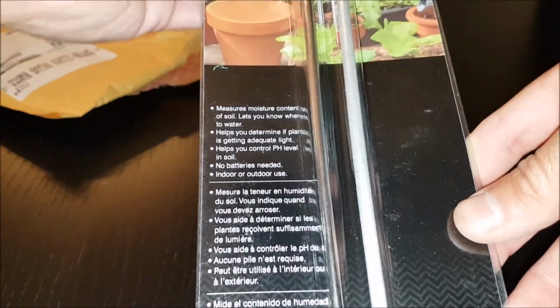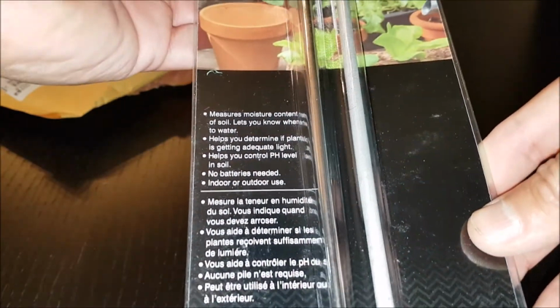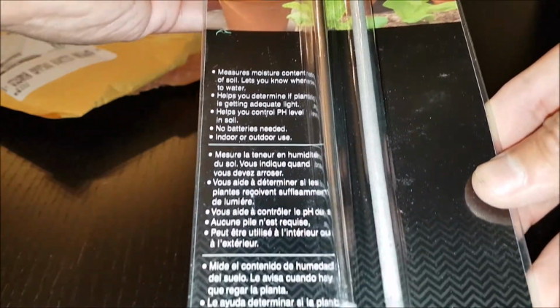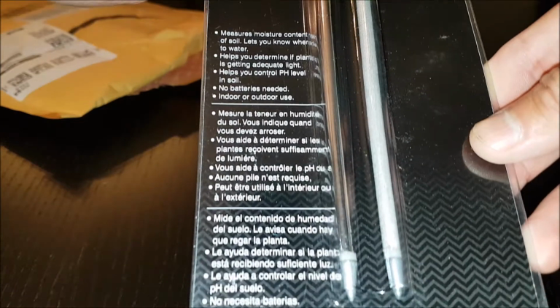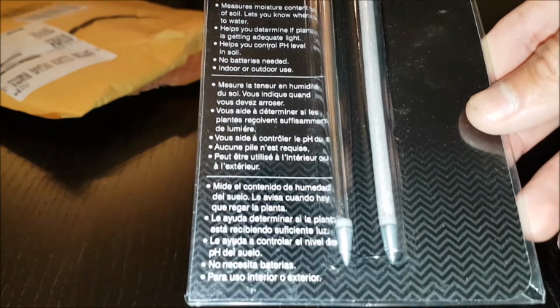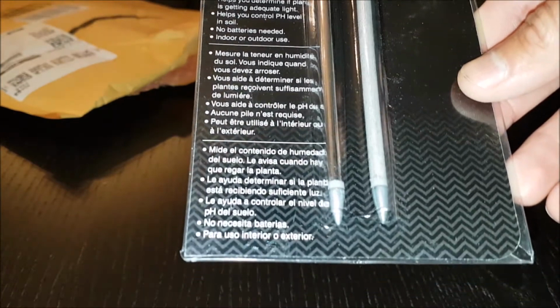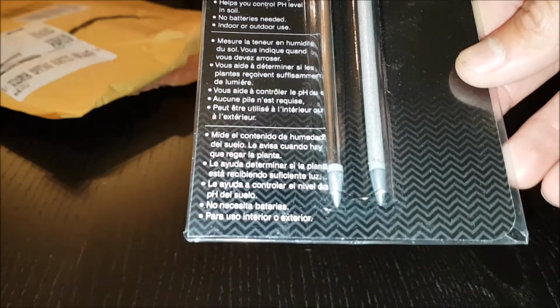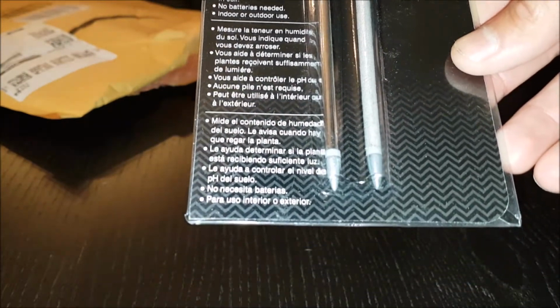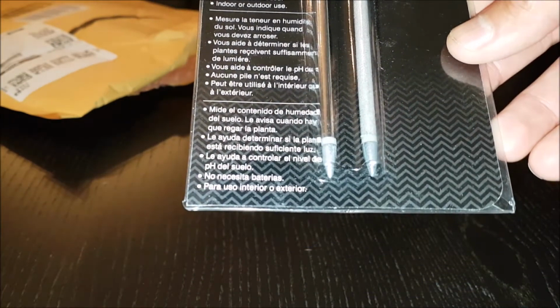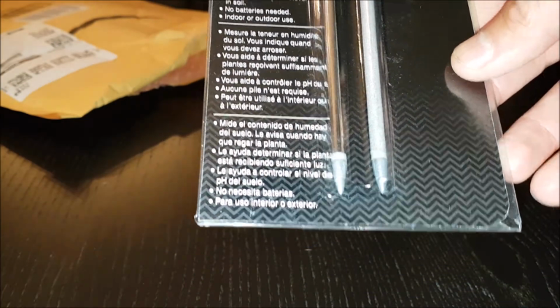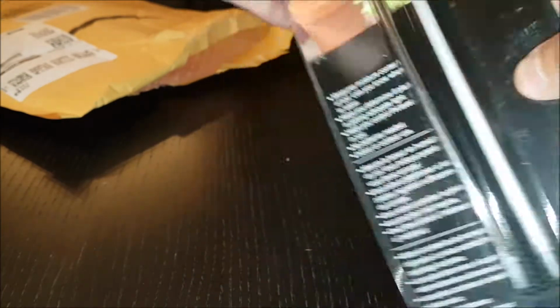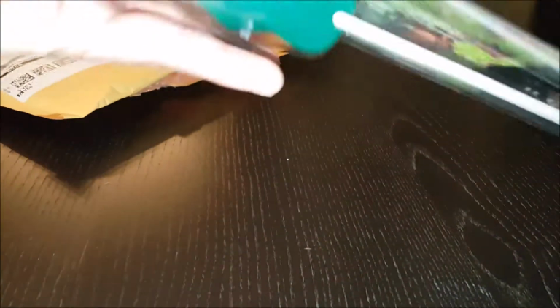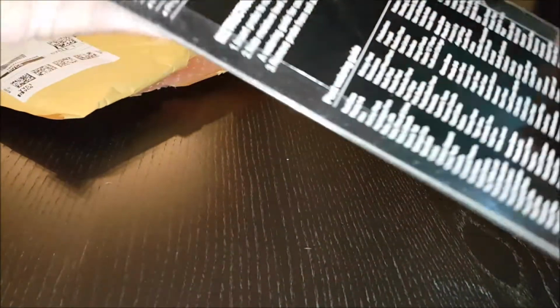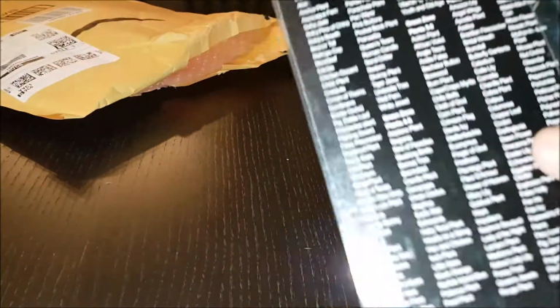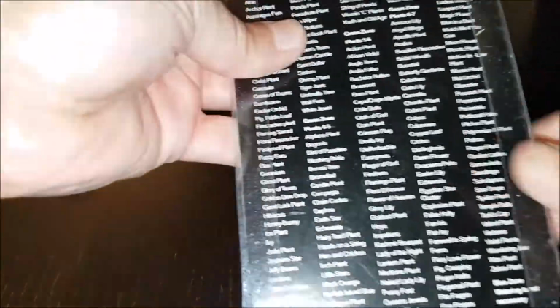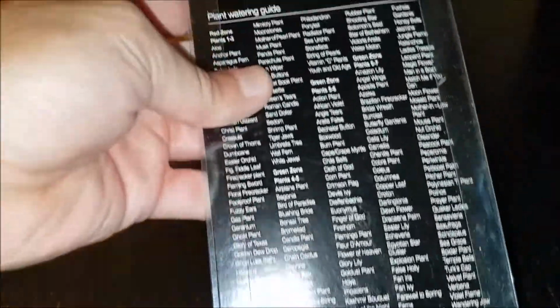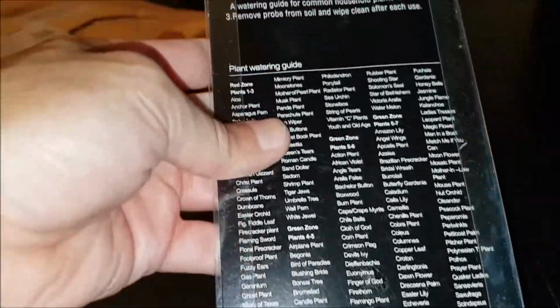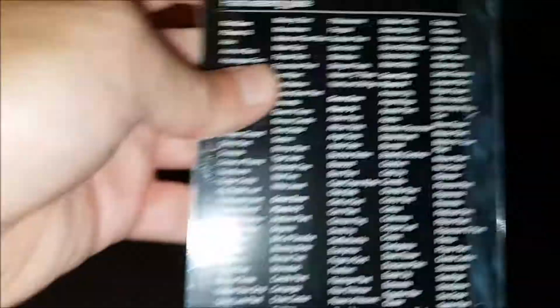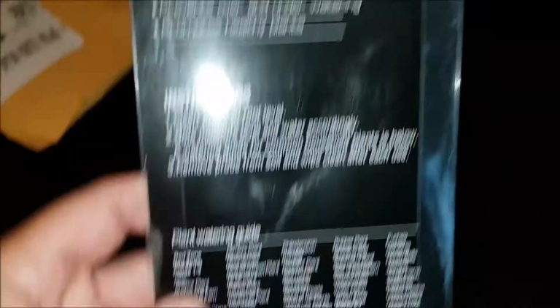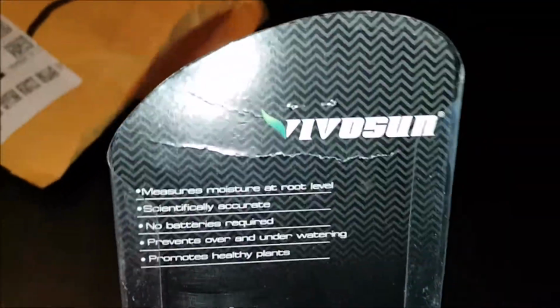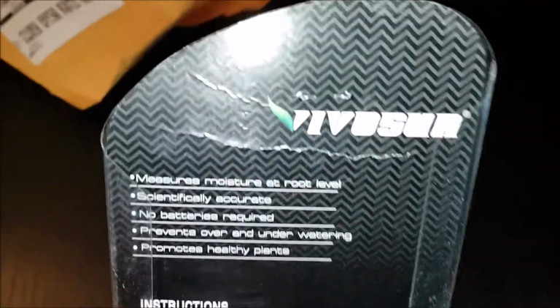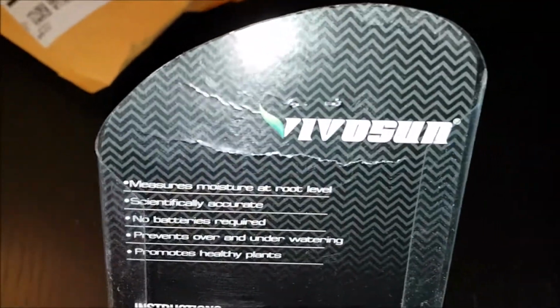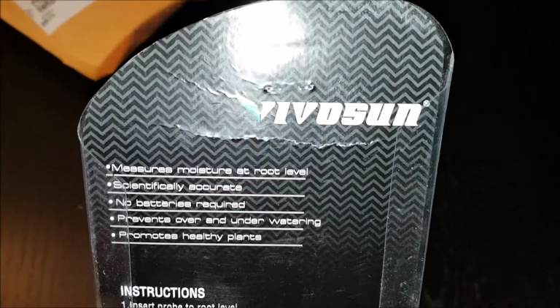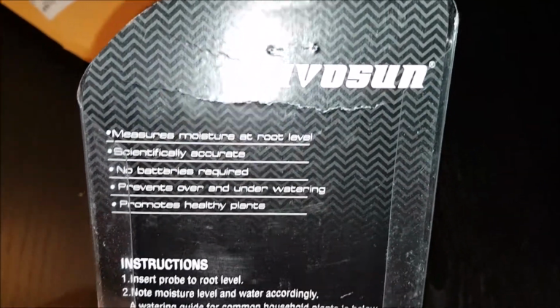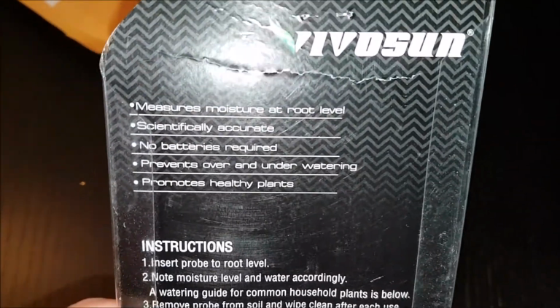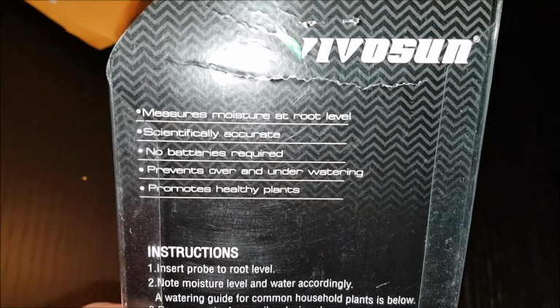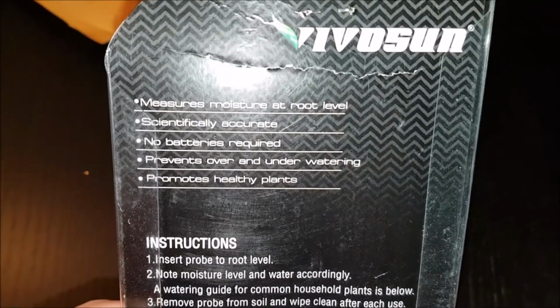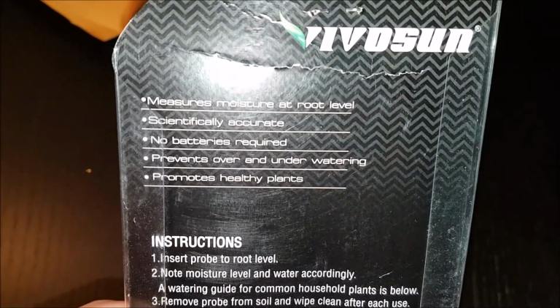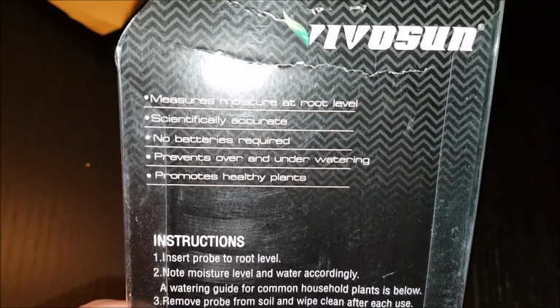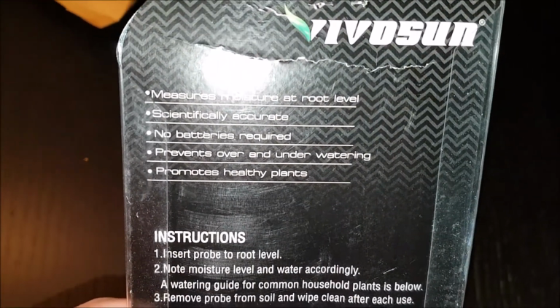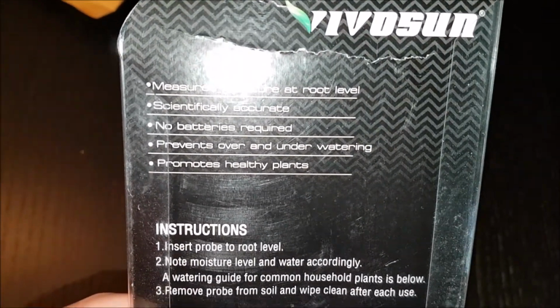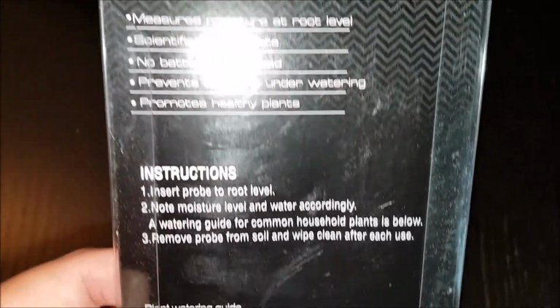Measures moisture content of soil — lets you know when to water, control pH level, and determine if plant is getting adequate light. Measures moisture at root level, scientifically accurate, no batteries required, prevents over- and under-watering, and promotes healthy plants.